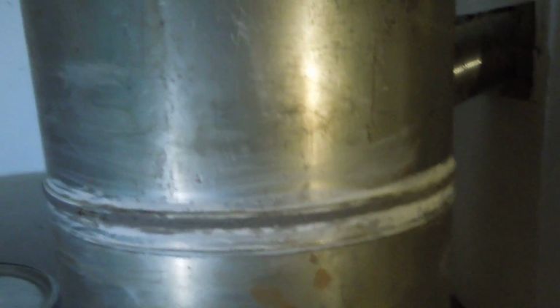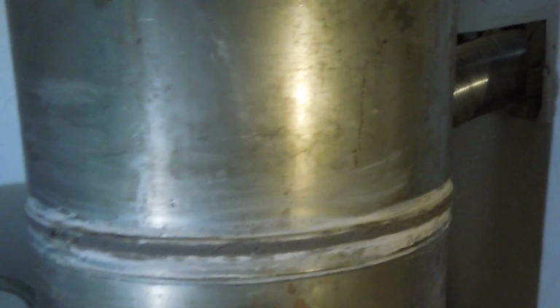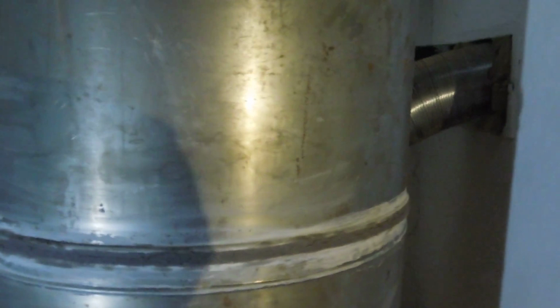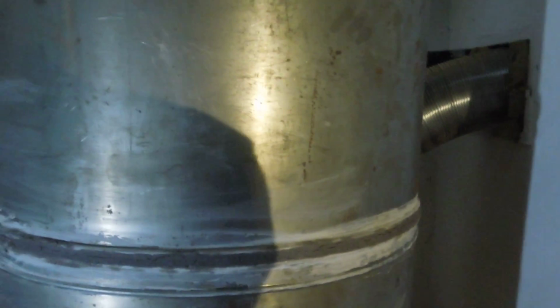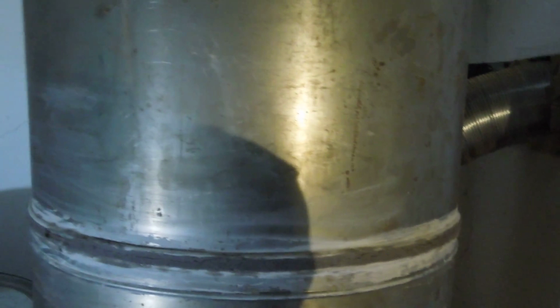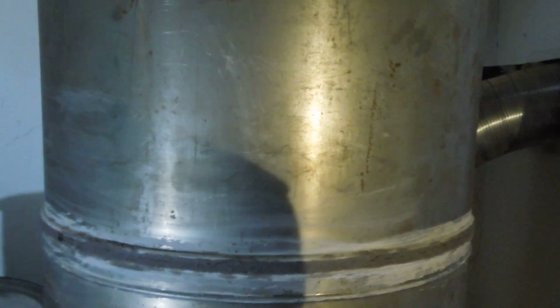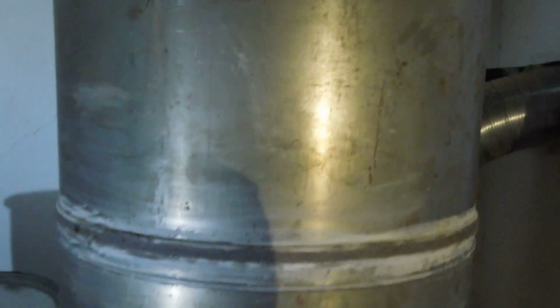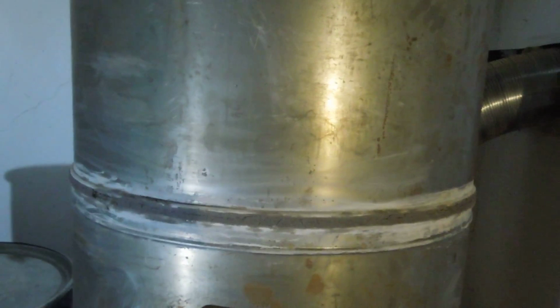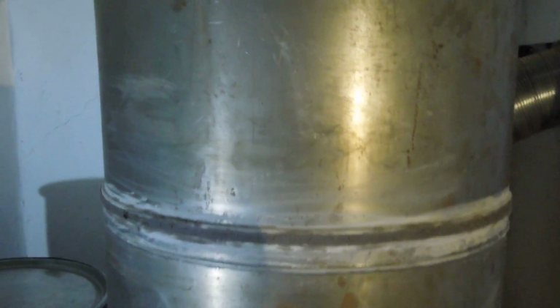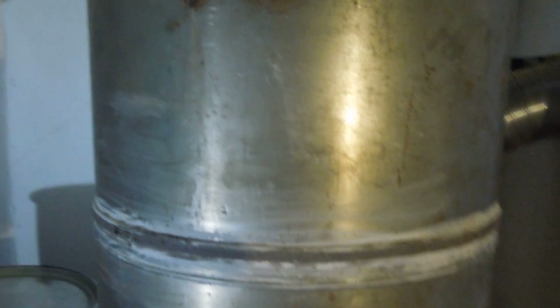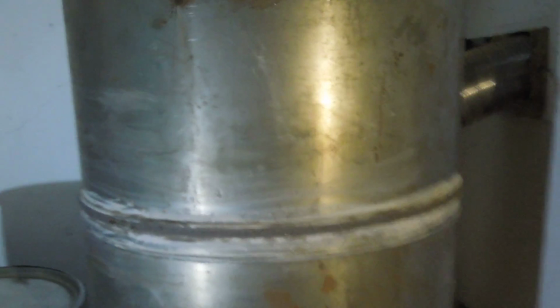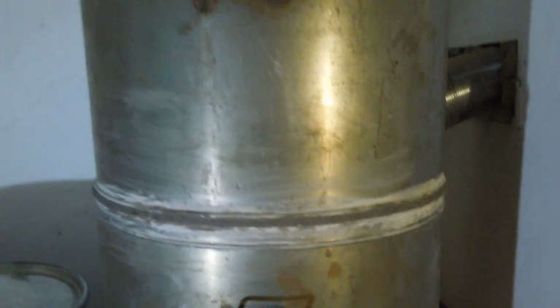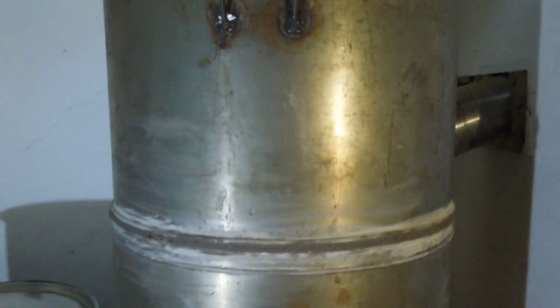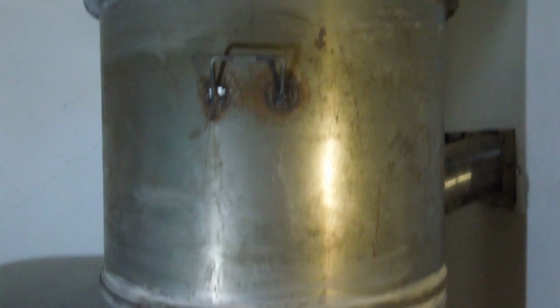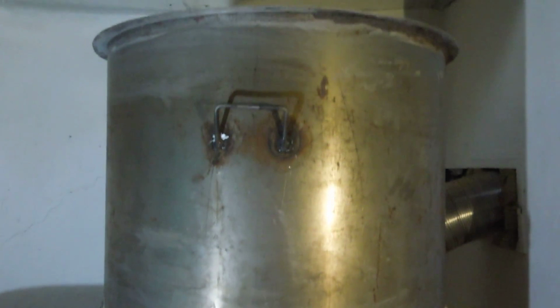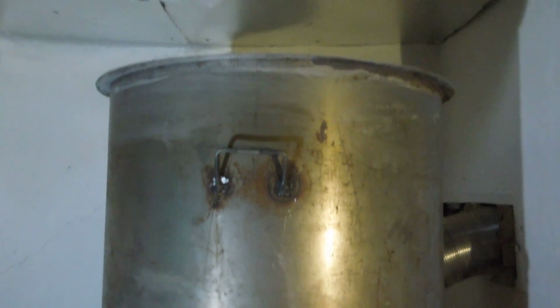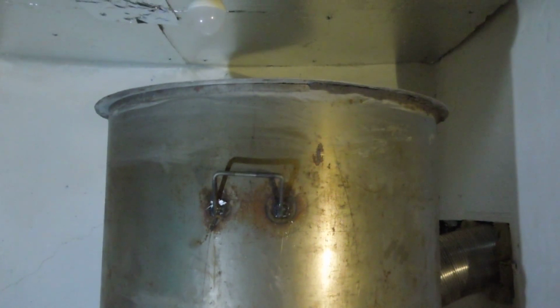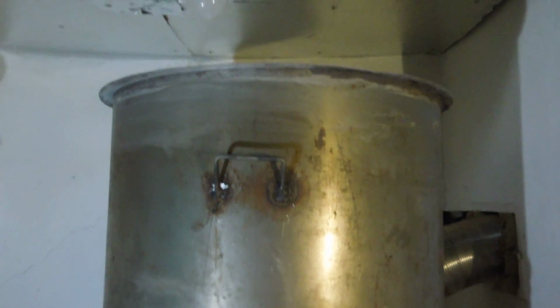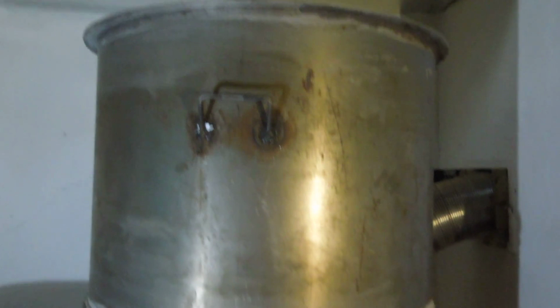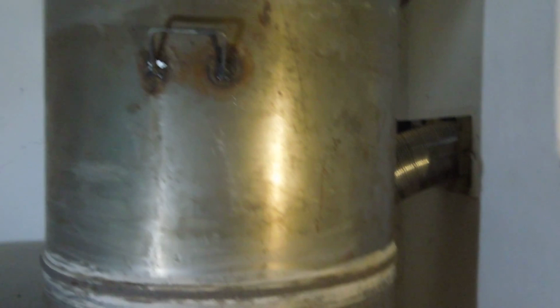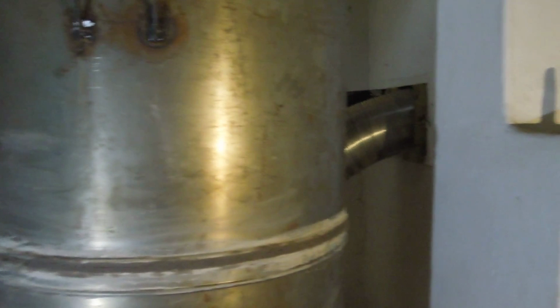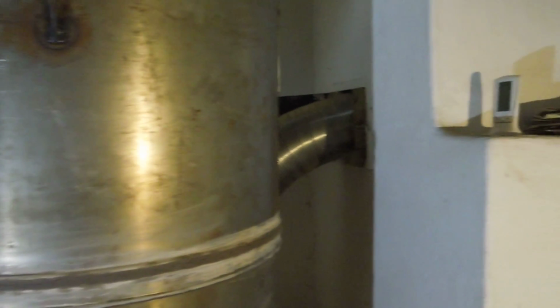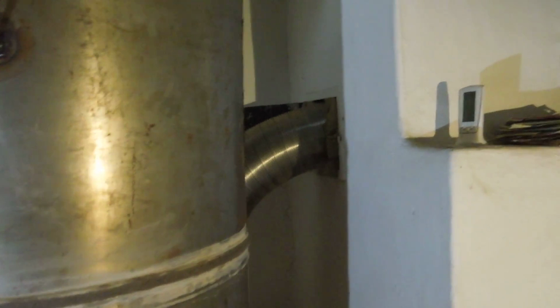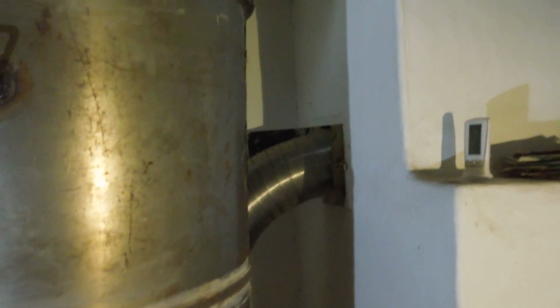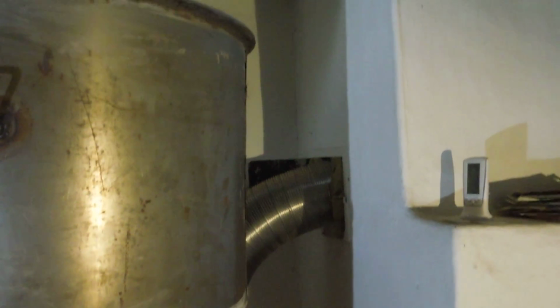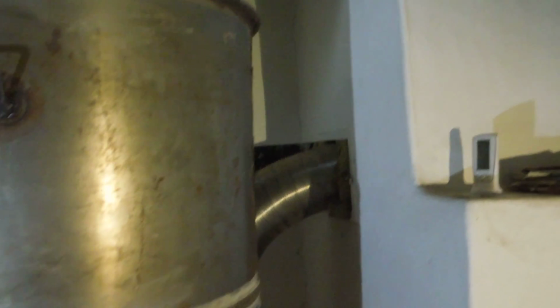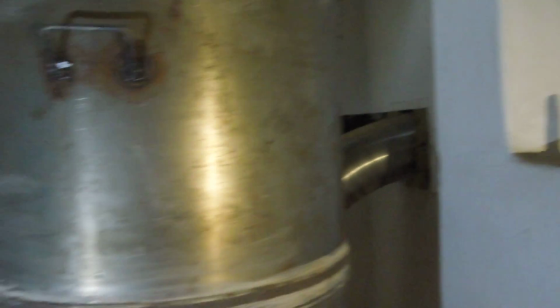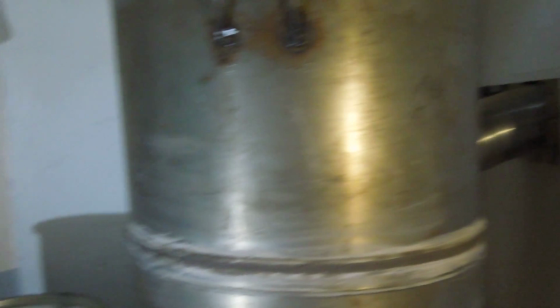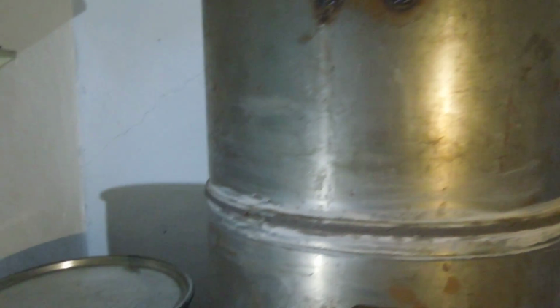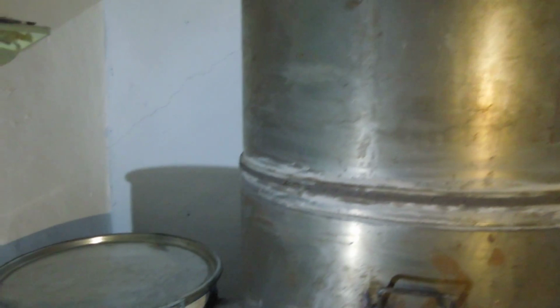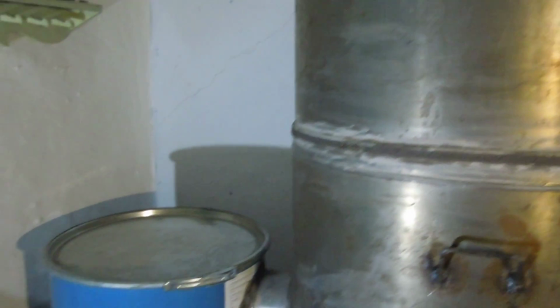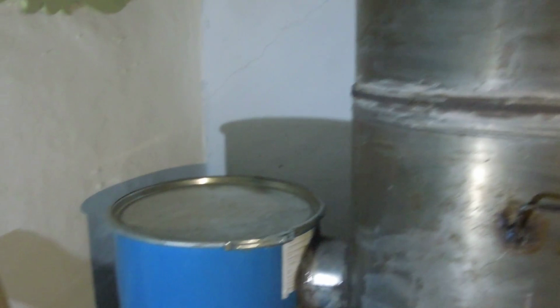This is my third build, a batch rocket stove. I went for the 8-inch system size, double bell.